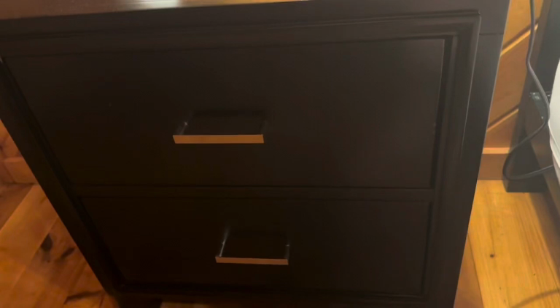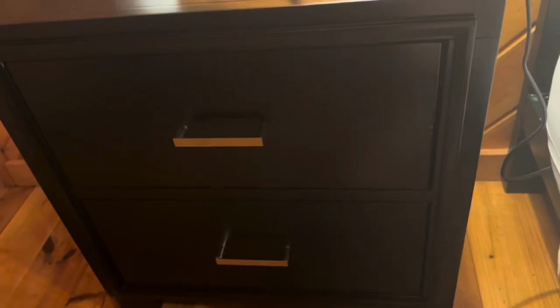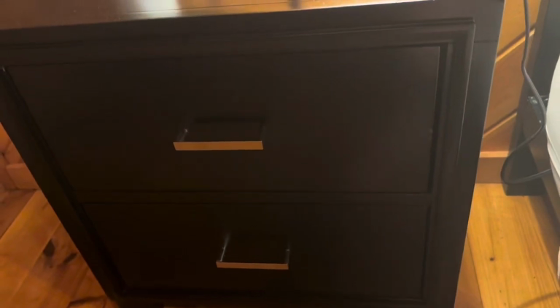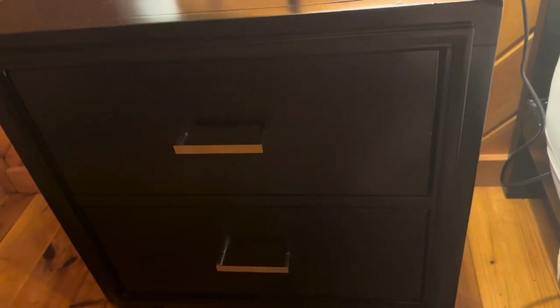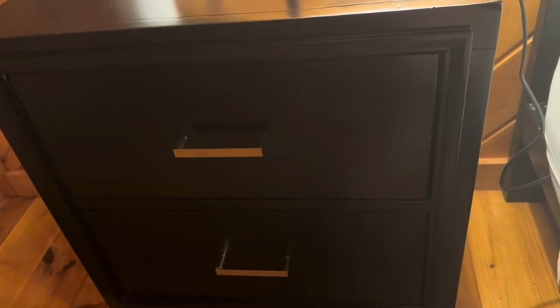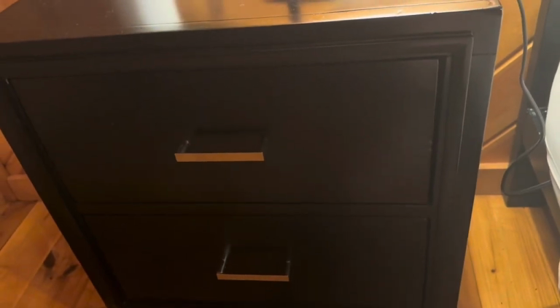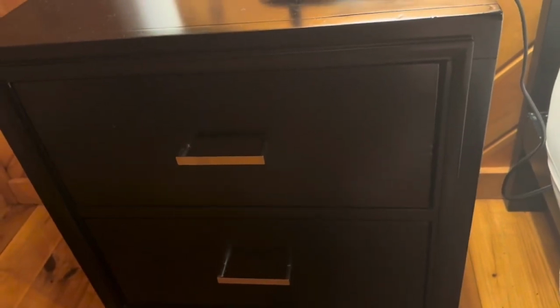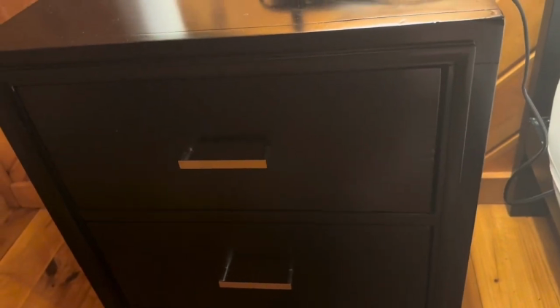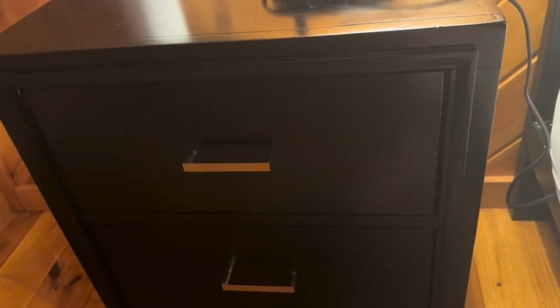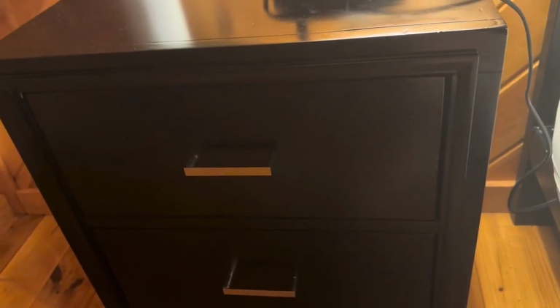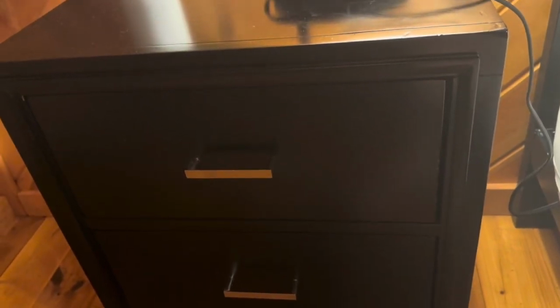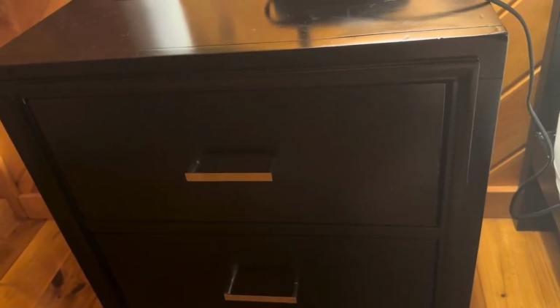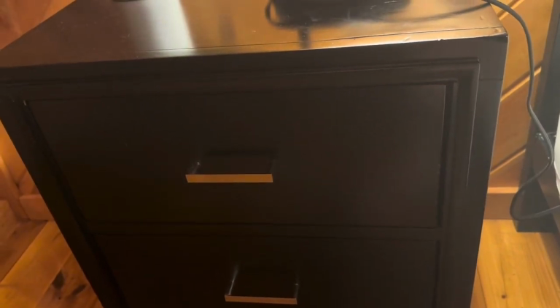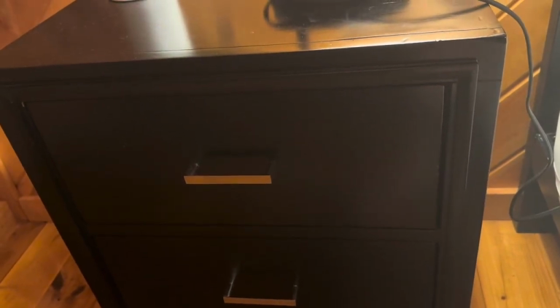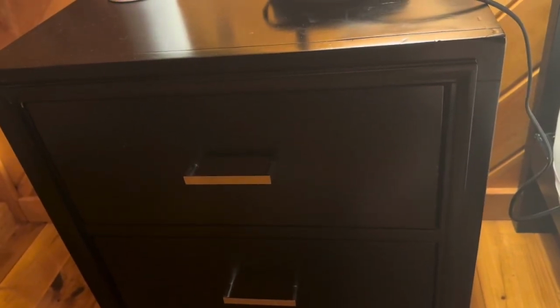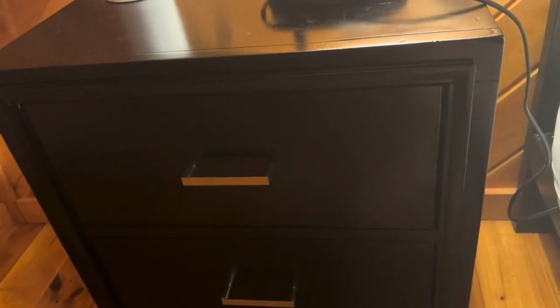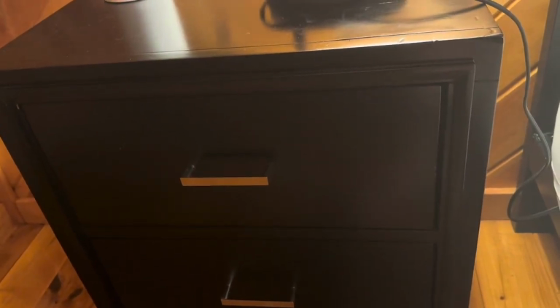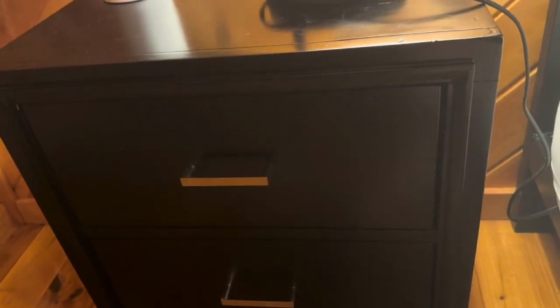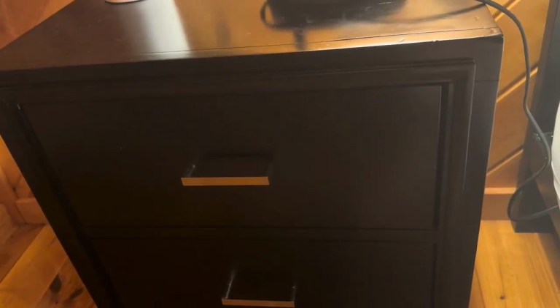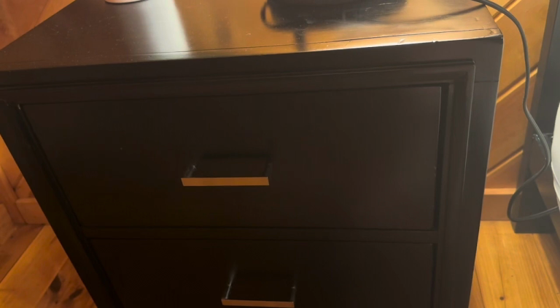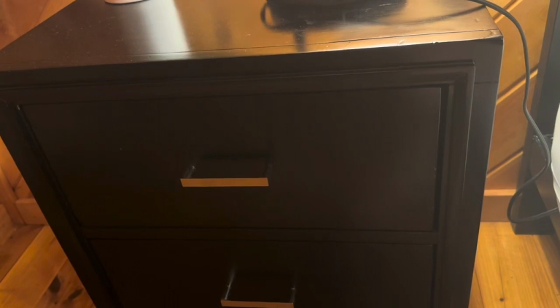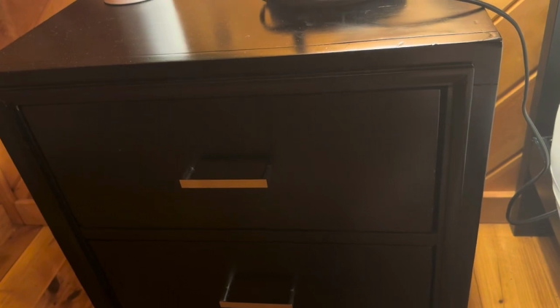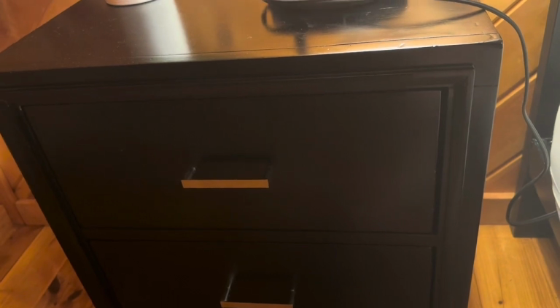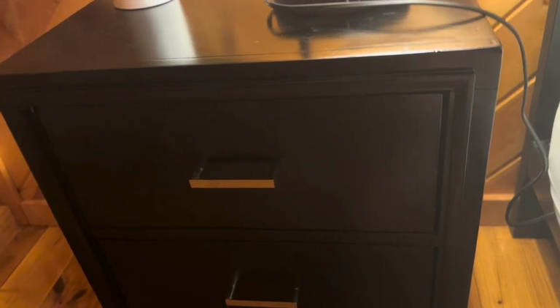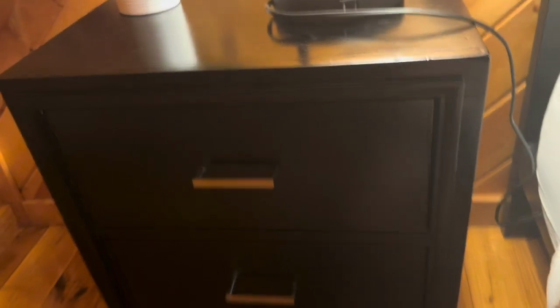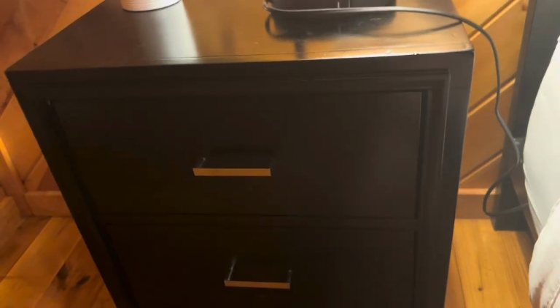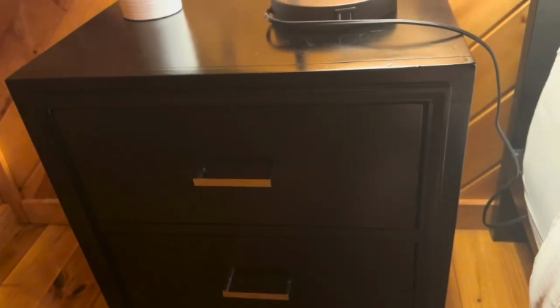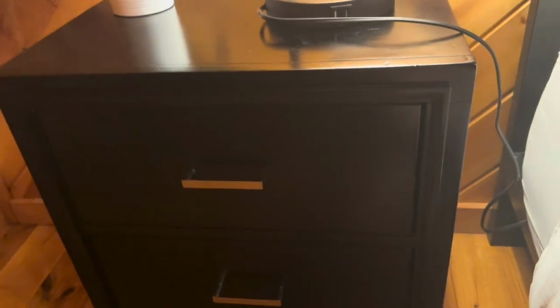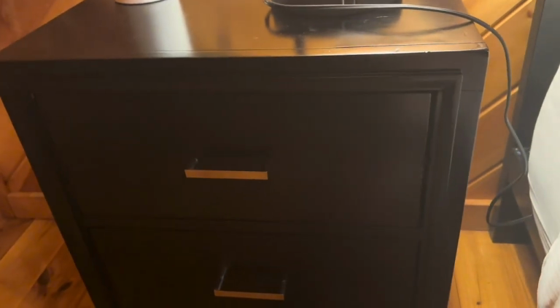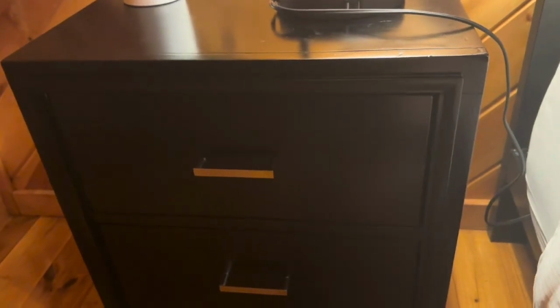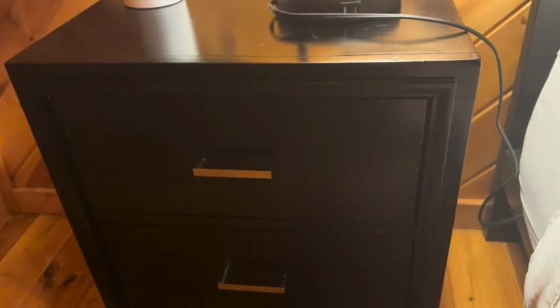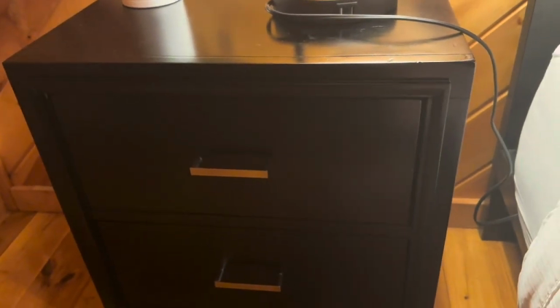Today I'm going to be reviewing this nightstand from Furniture of America. I think they call it the Sutherland or something like that. This is going to be a nightstand or night table.